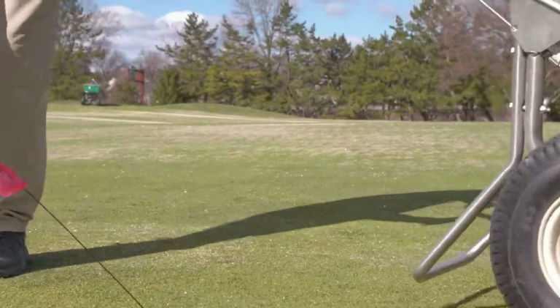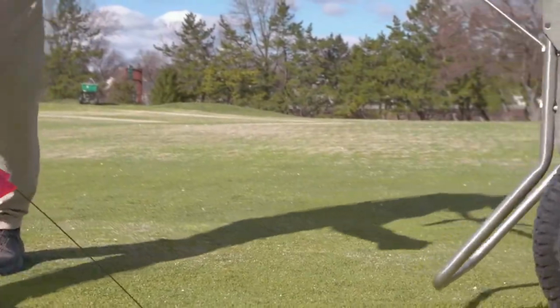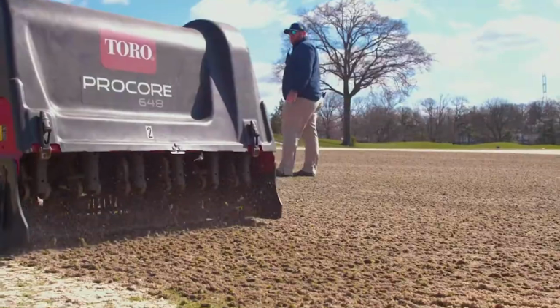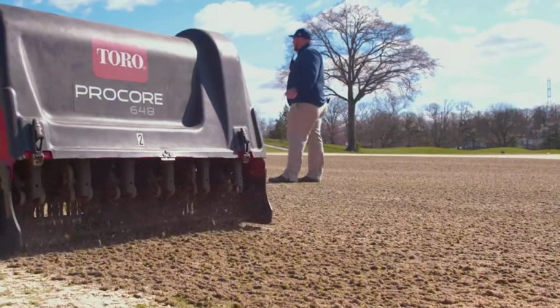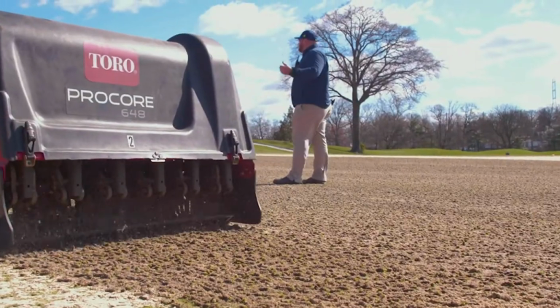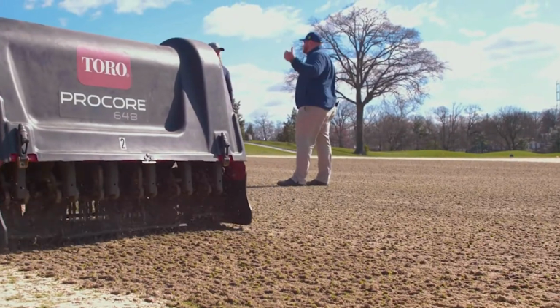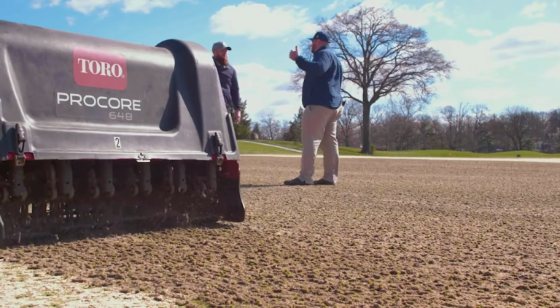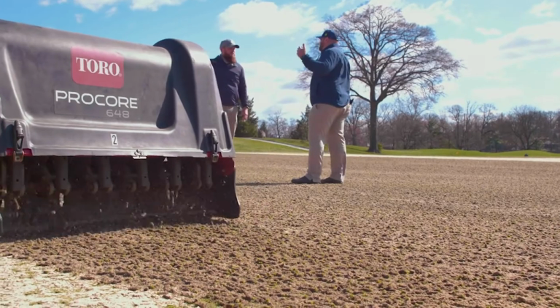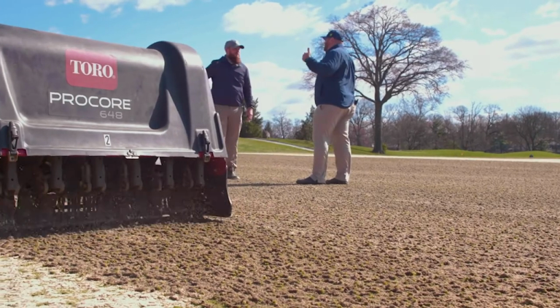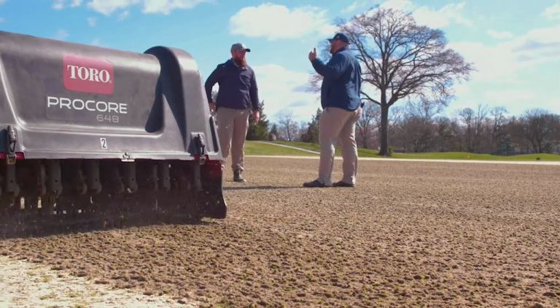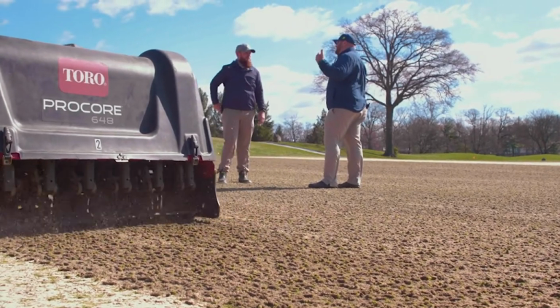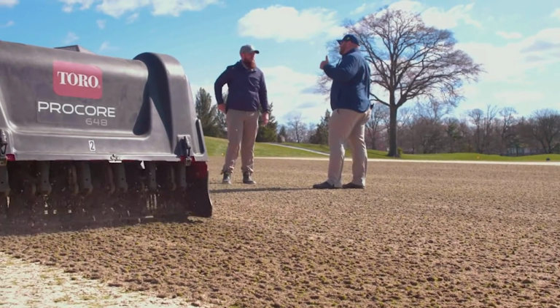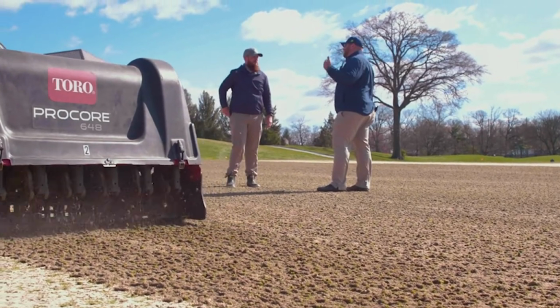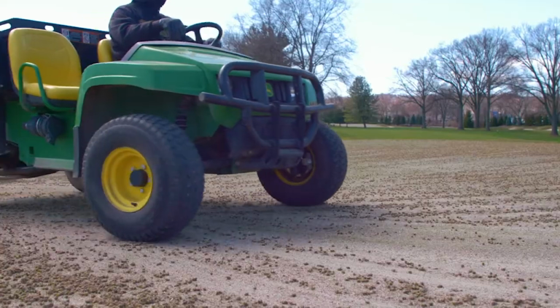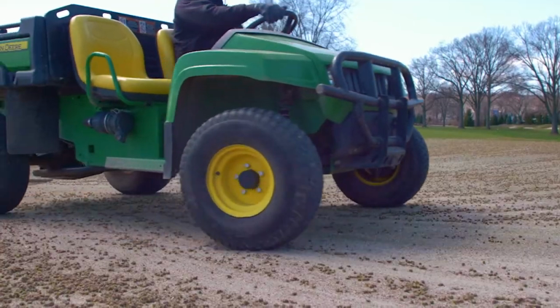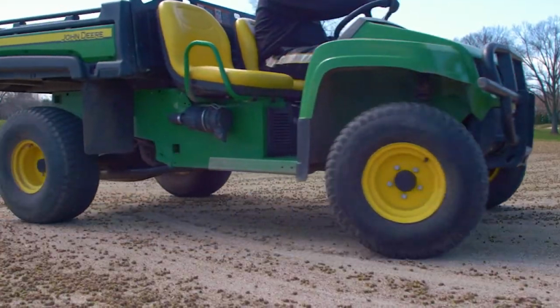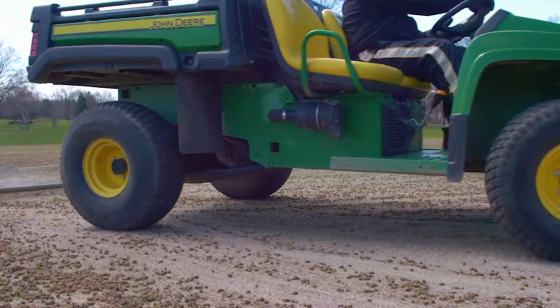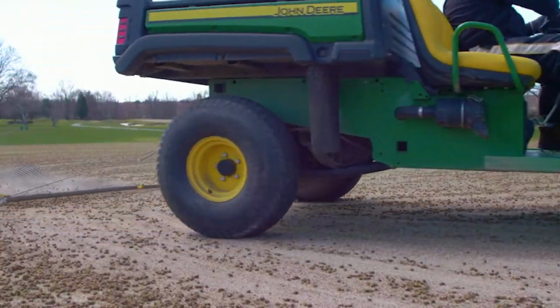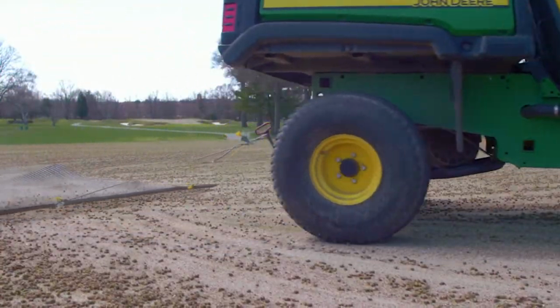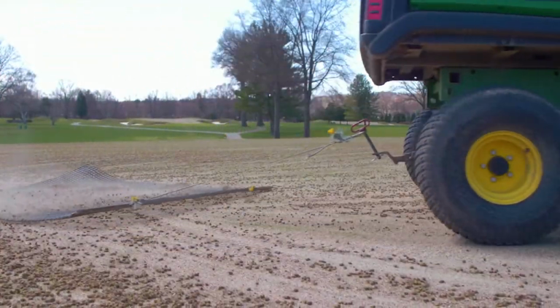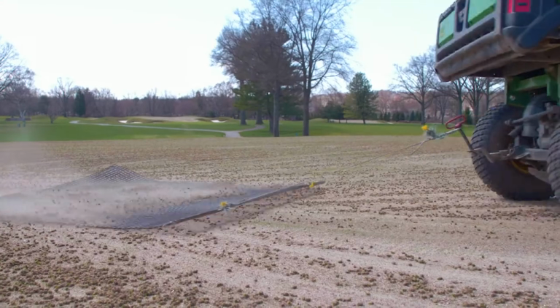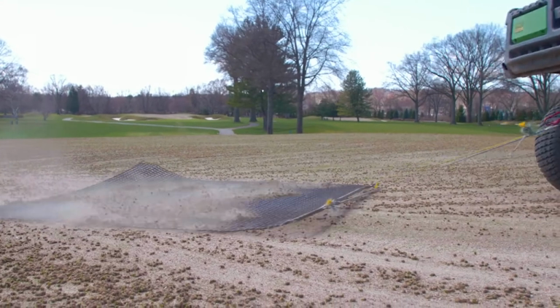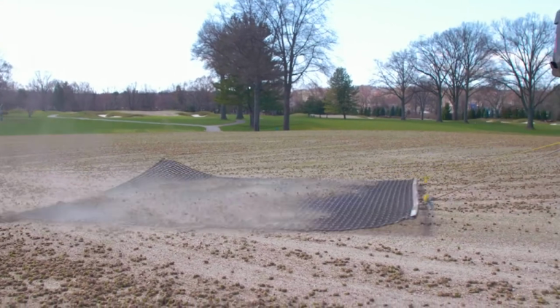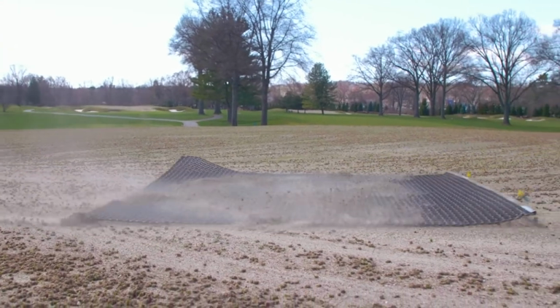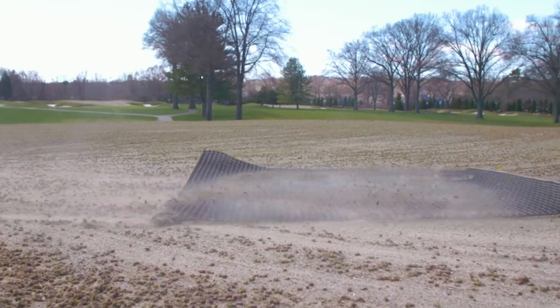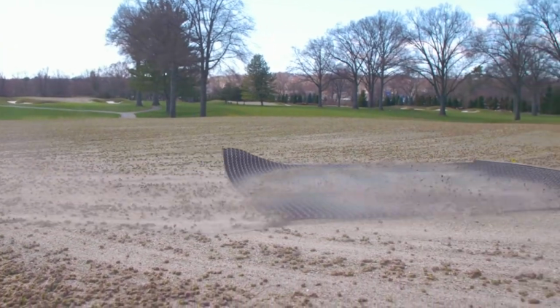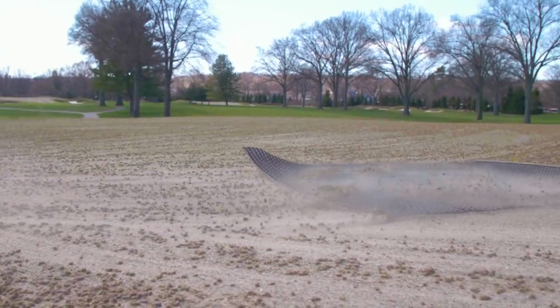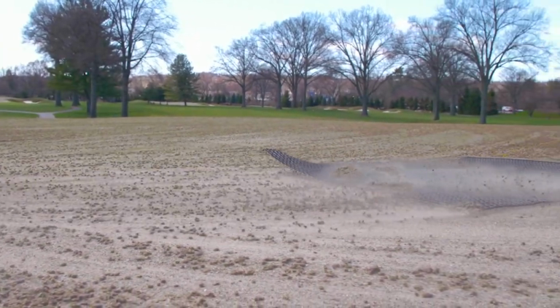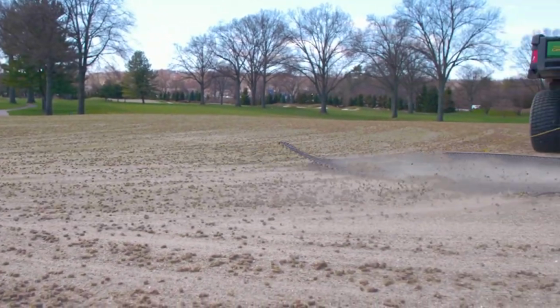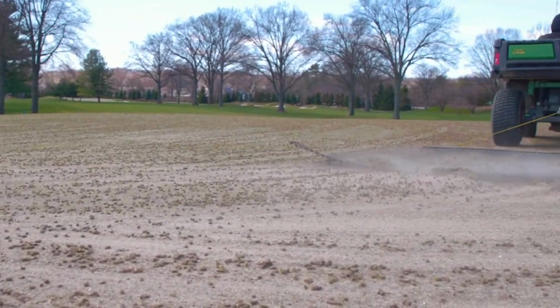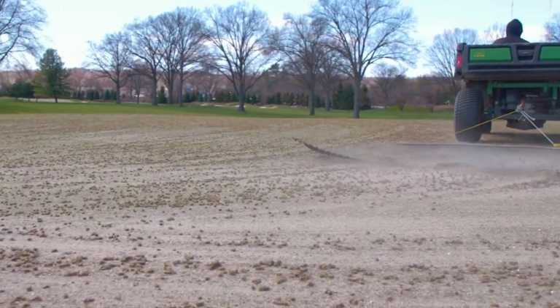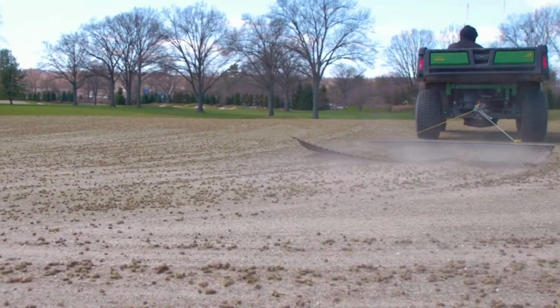After we do that, we'll aerate on top, leave all the cores up on the surface, and we'll then go with a machine and drag all the soil off of that aeration plug back in there, reestablishing that.